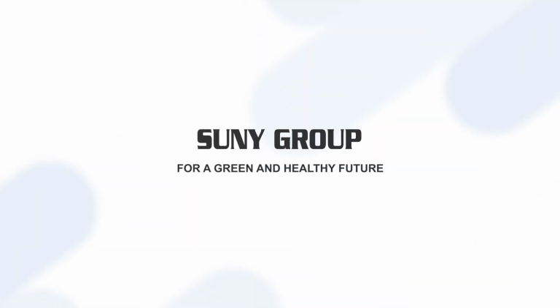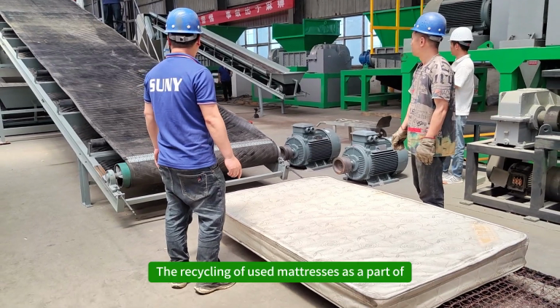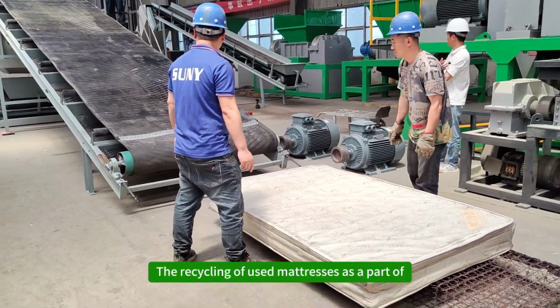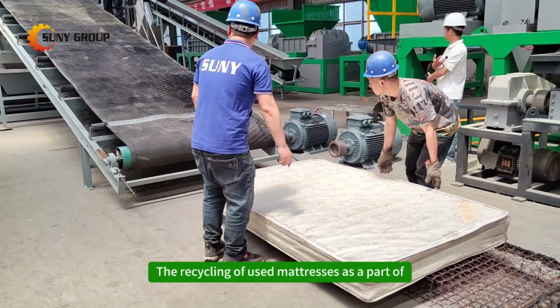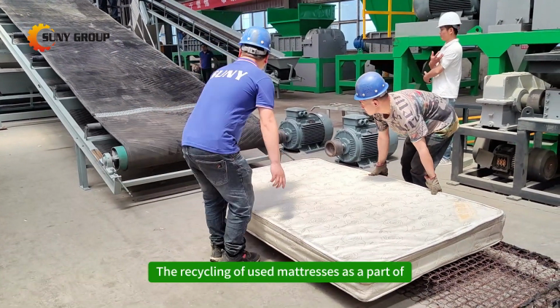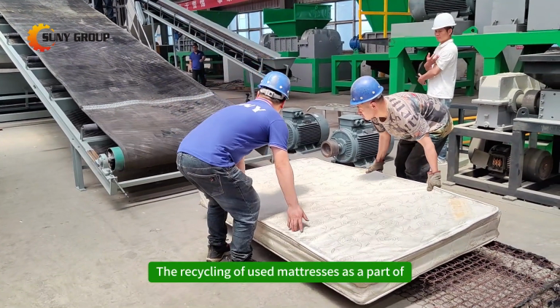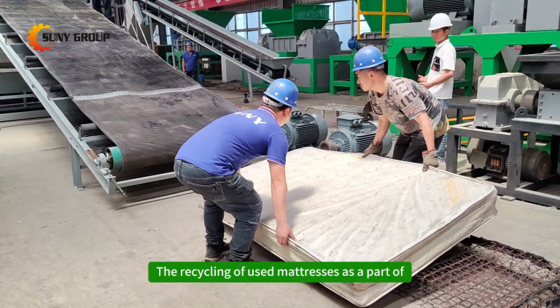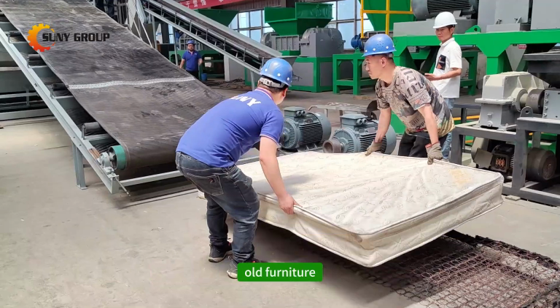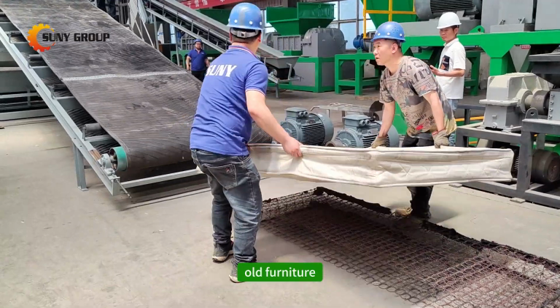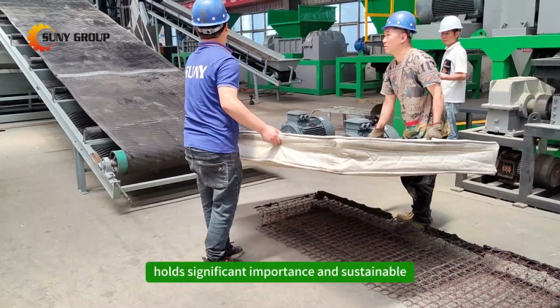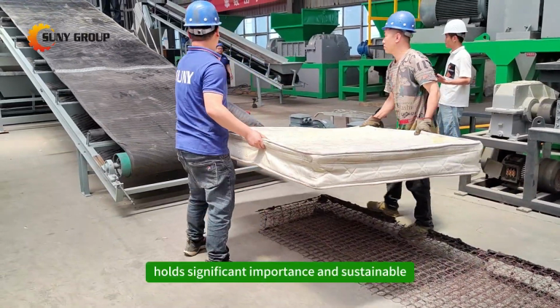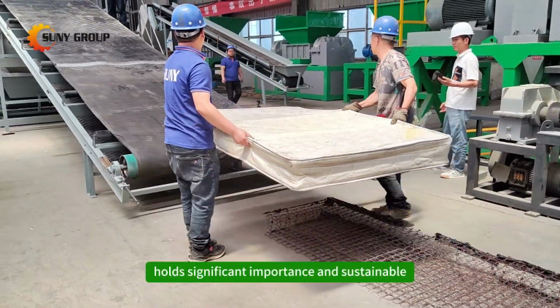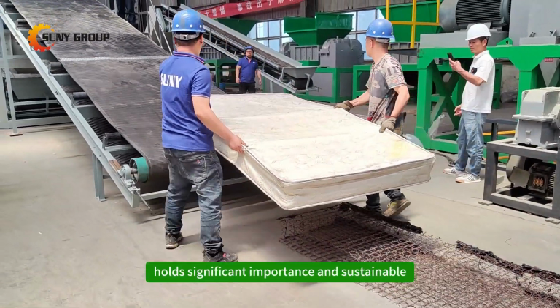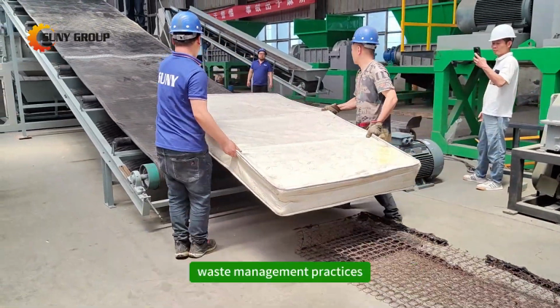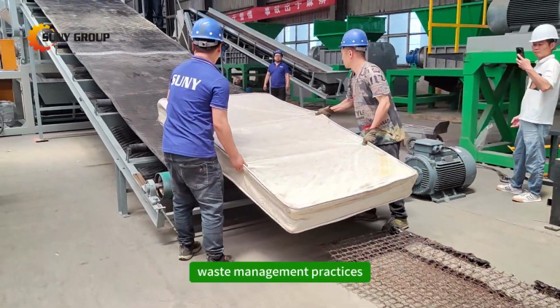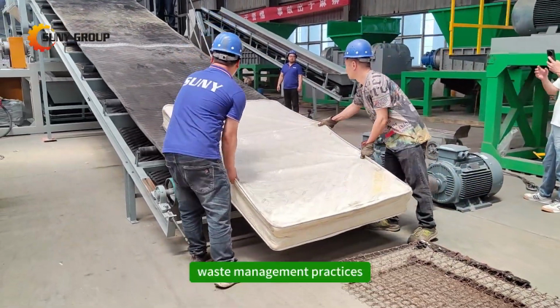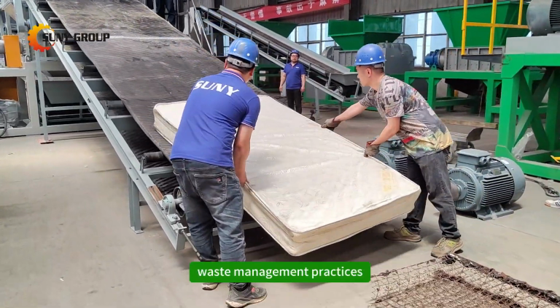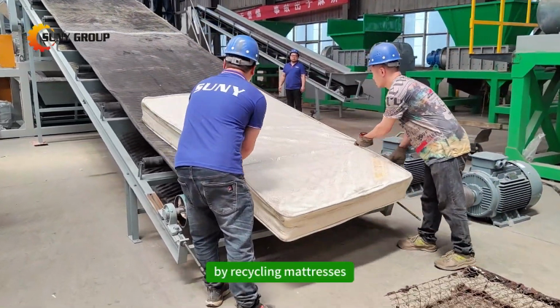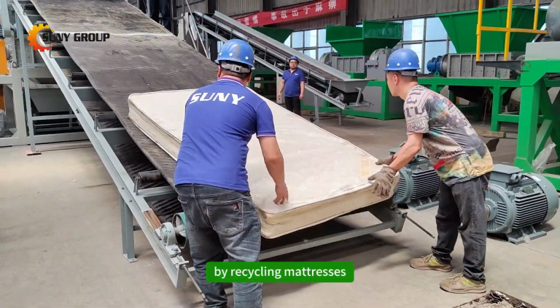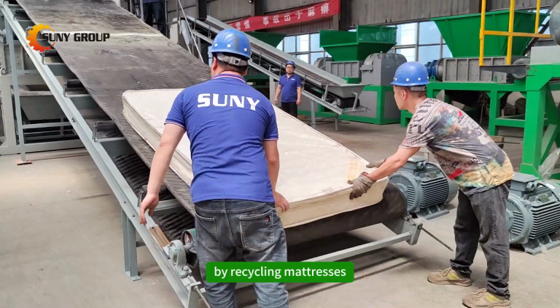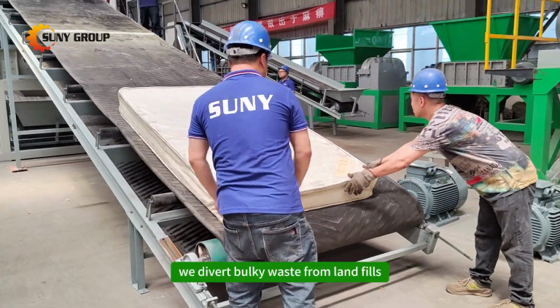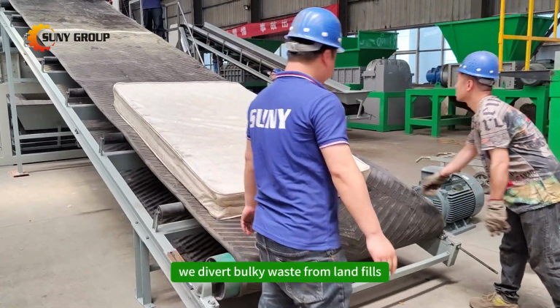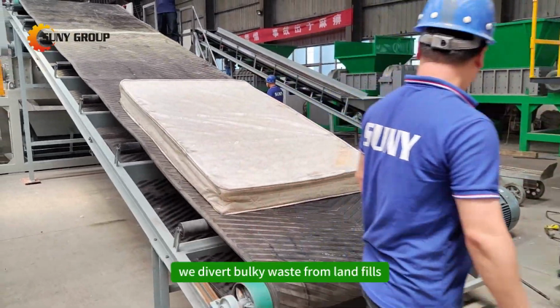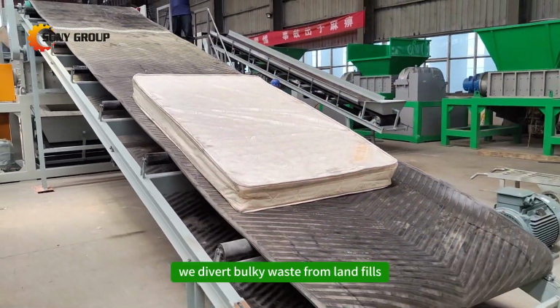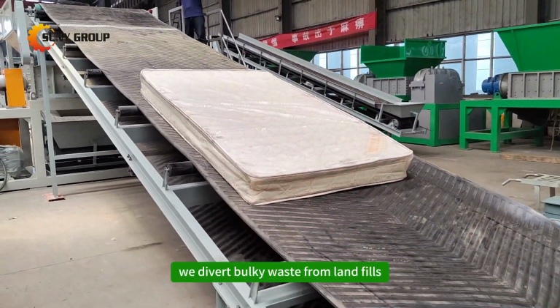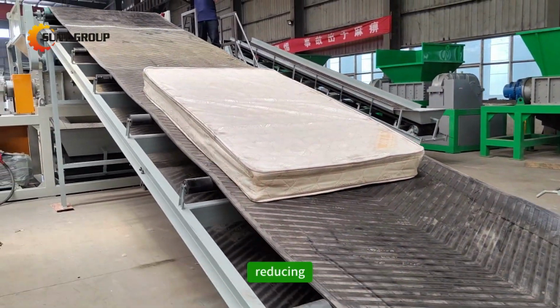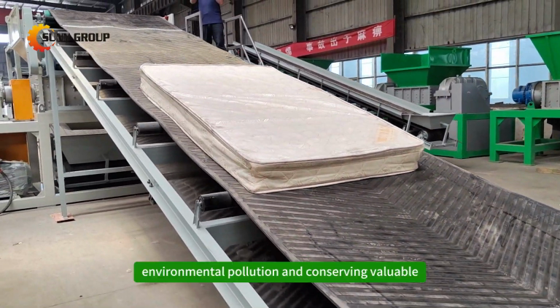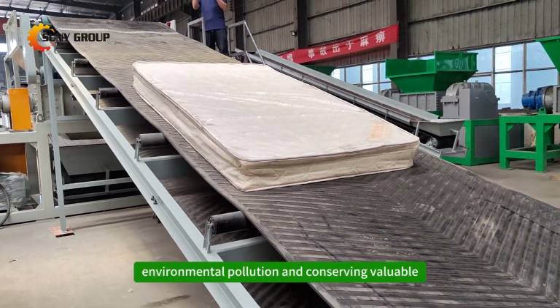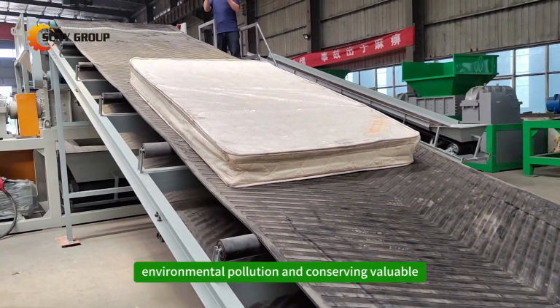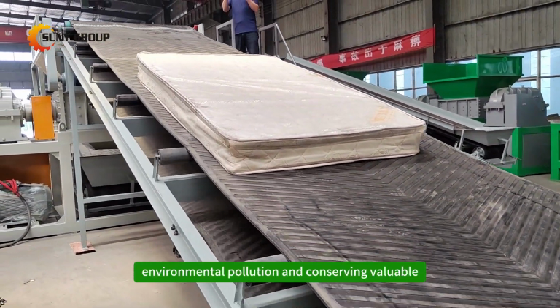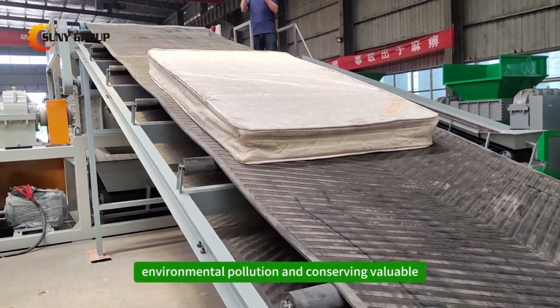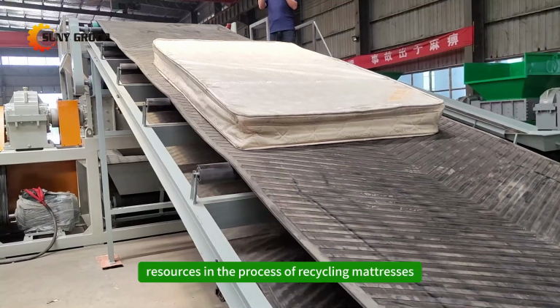The recycling of used mattresses as part of old furniture holds significant importance in sustainable waste management practices. By recycling mattresses, we divert bulky waste from landfills, reducing environmental pollution and conserving valuable resources.